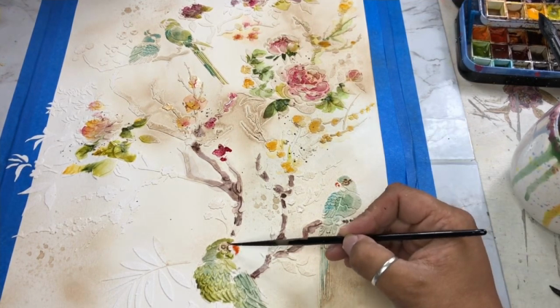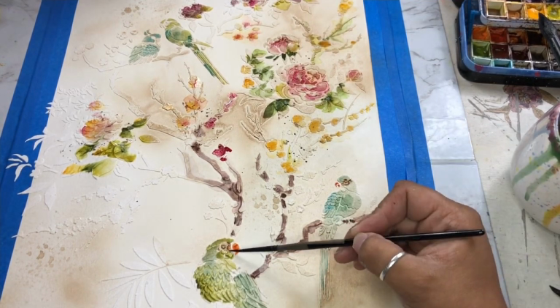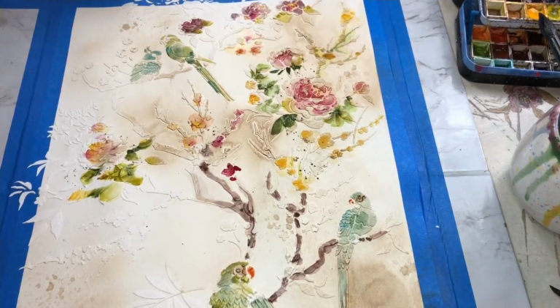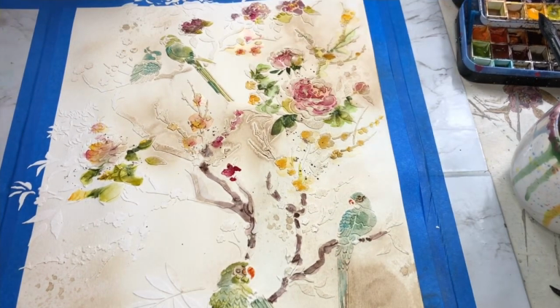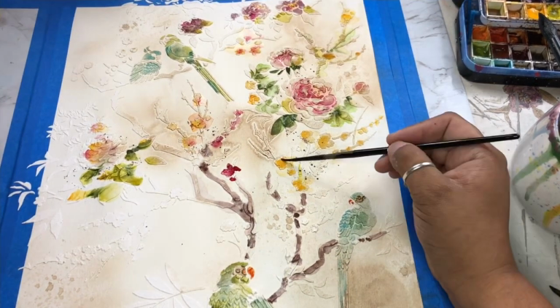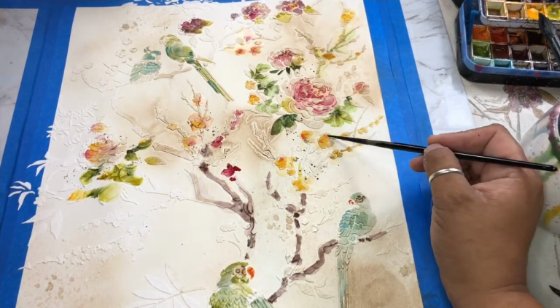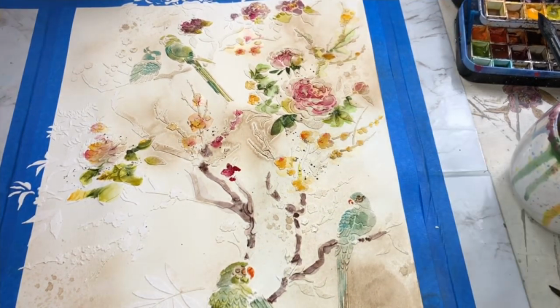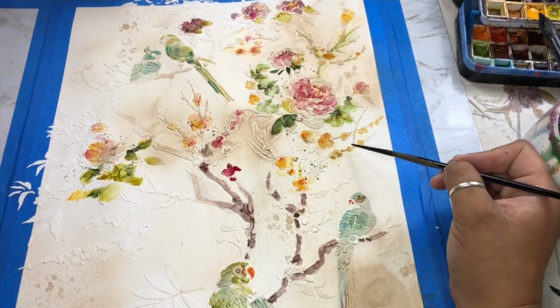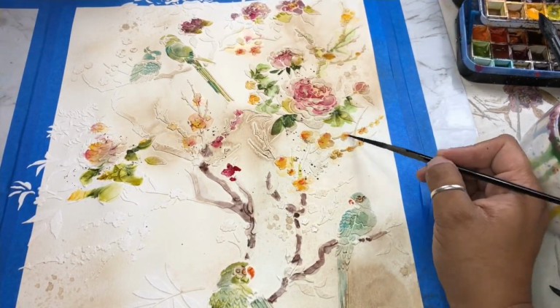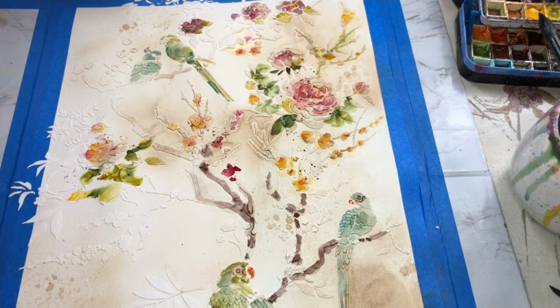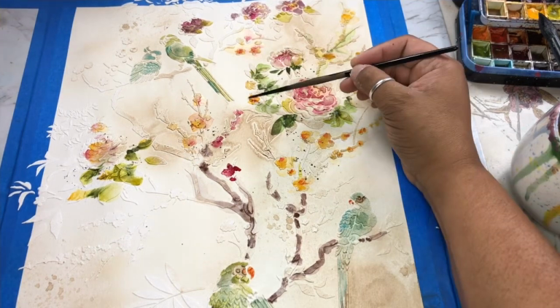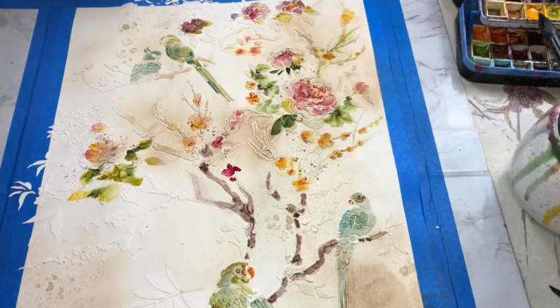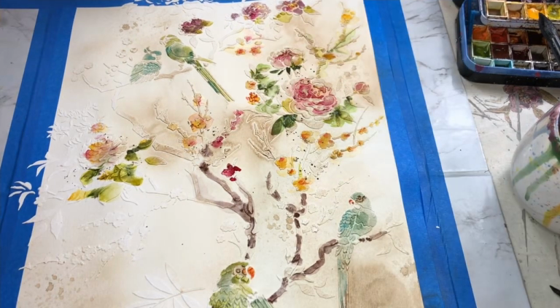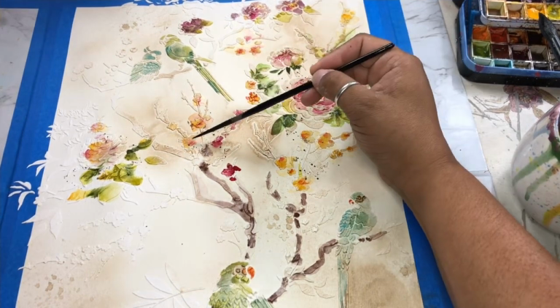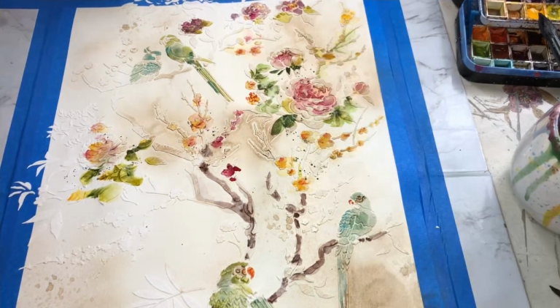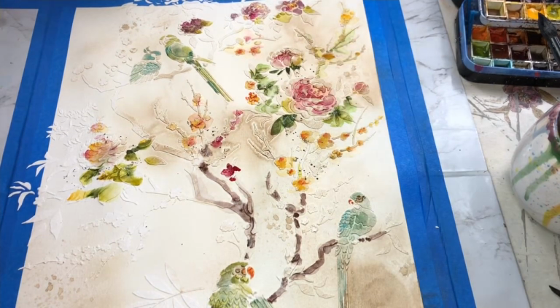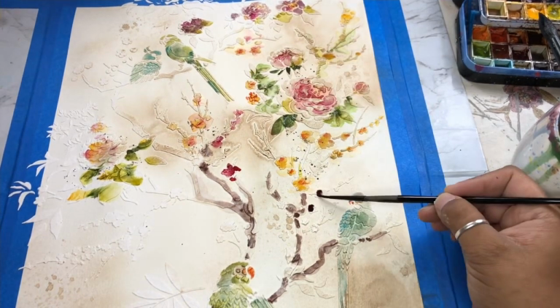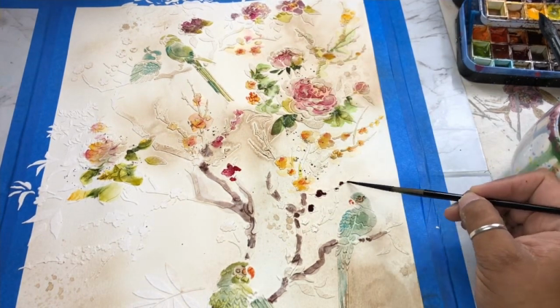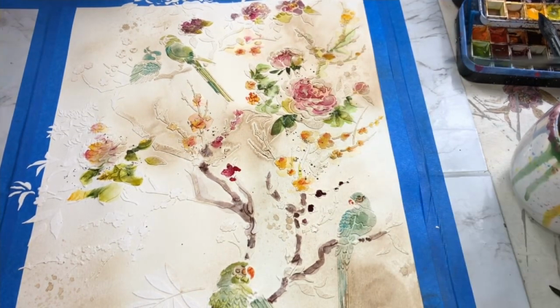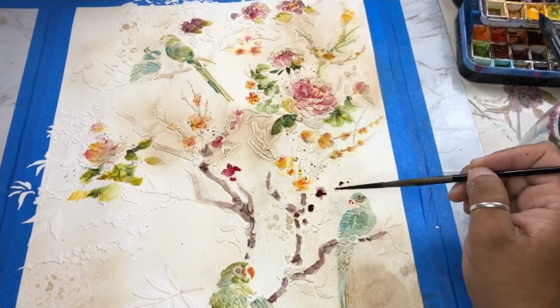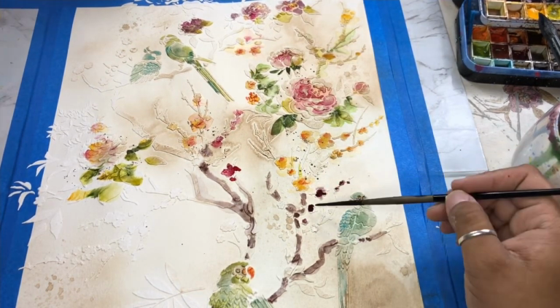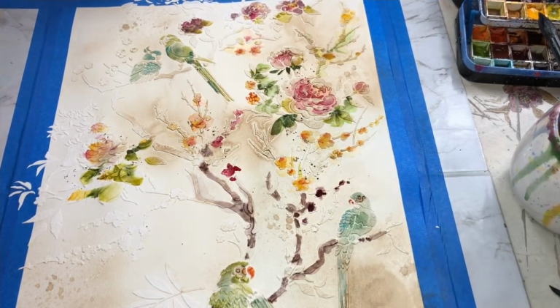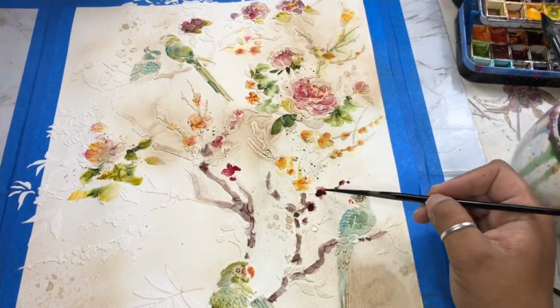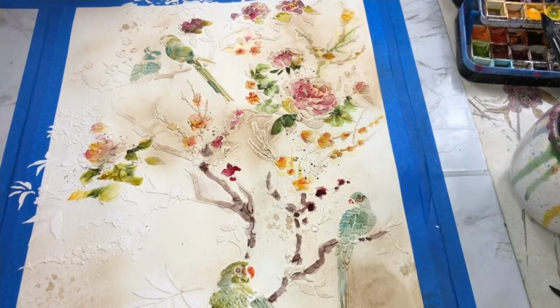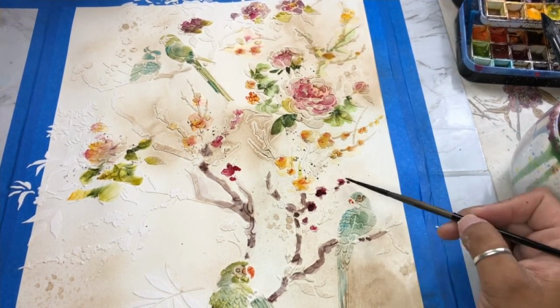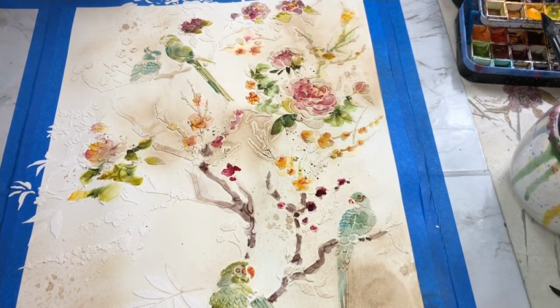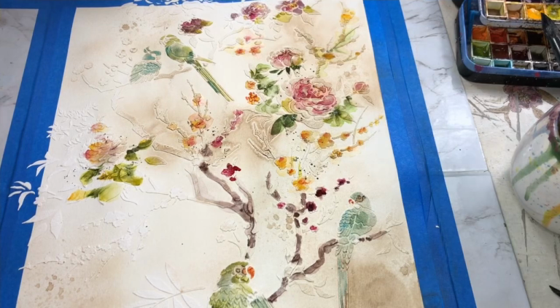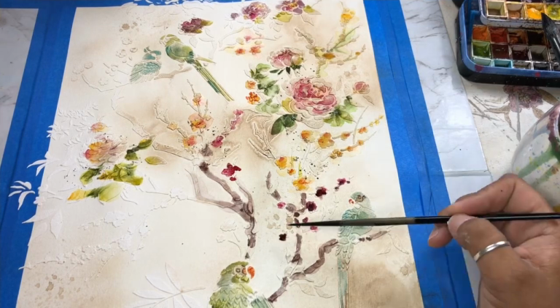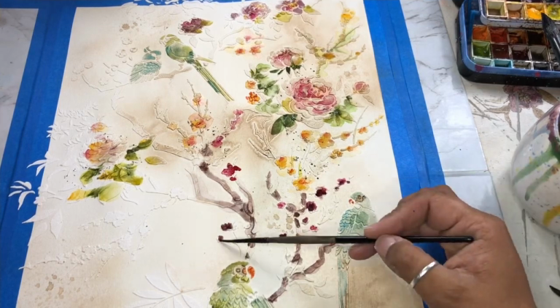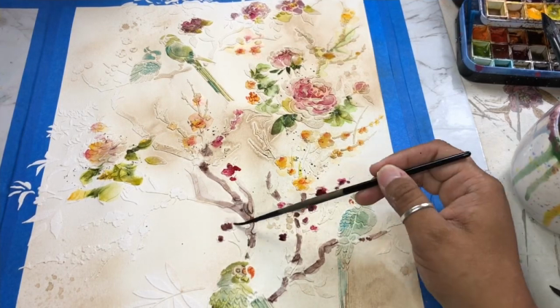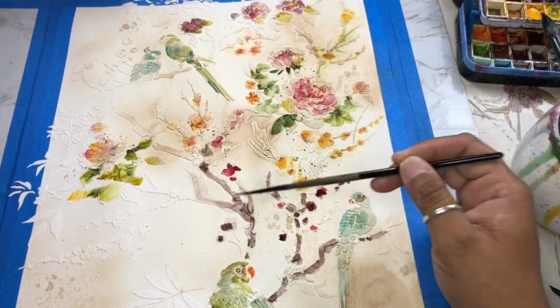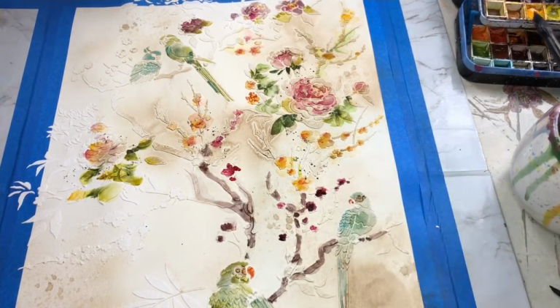I could seriously play around with wet-into-wet washes for hours, so just have fun with it, don't stop painting — just layer like crazy and you'll end up with a beautiful wall hanging.